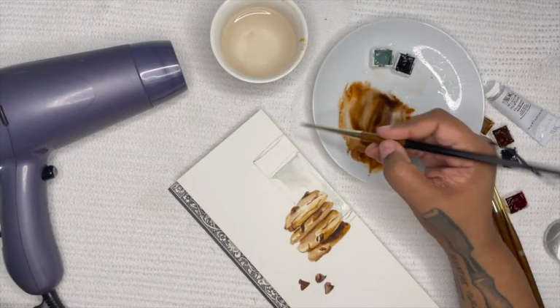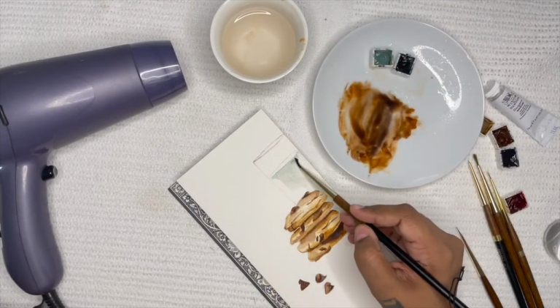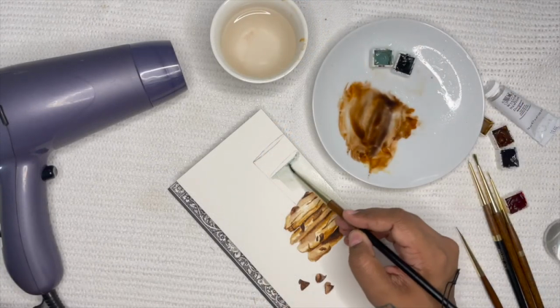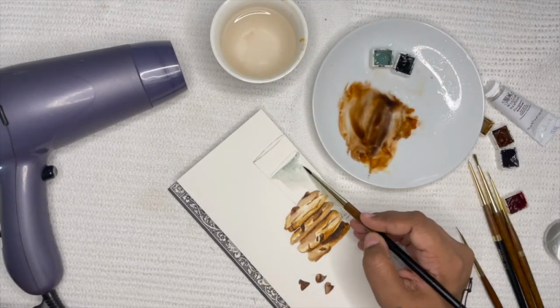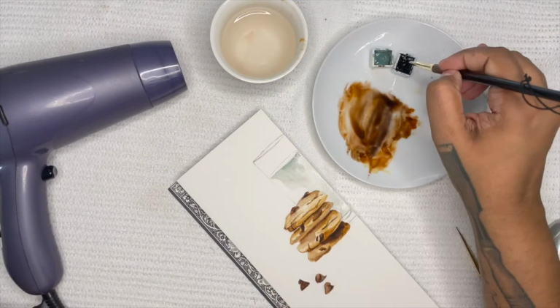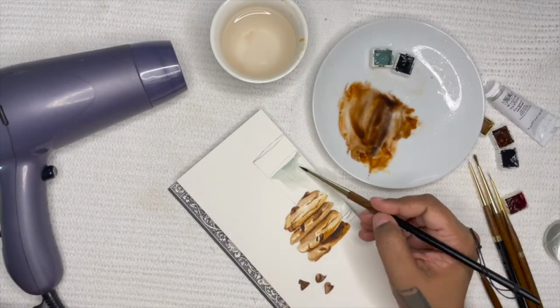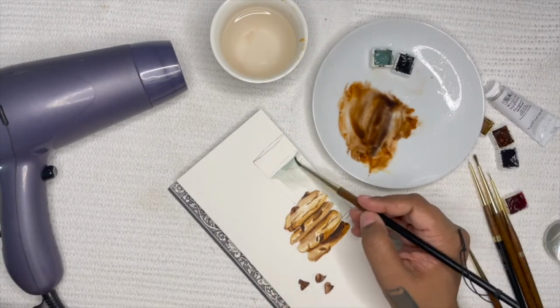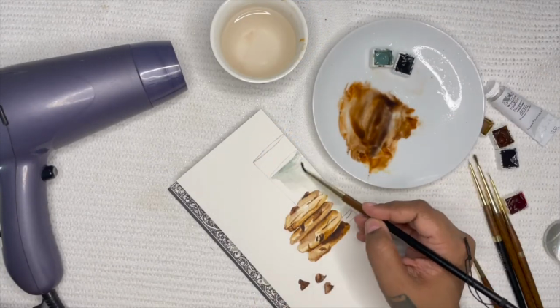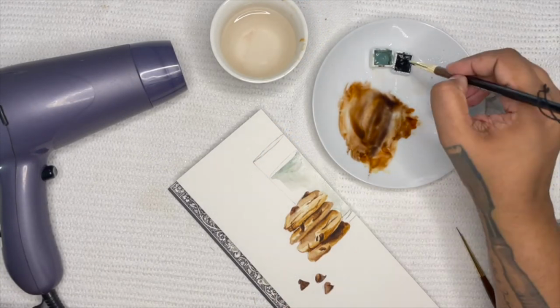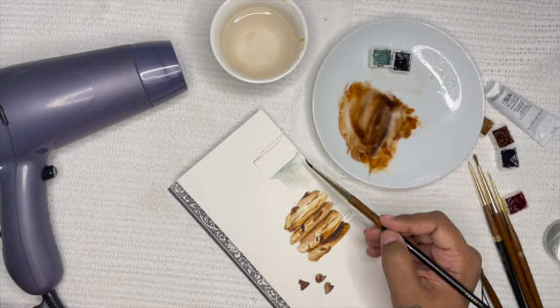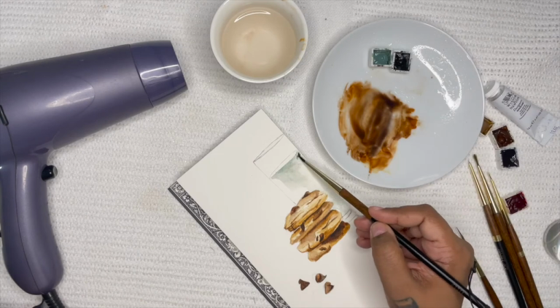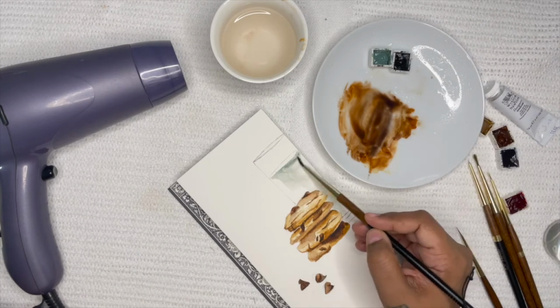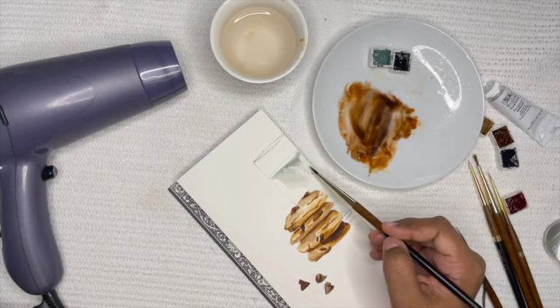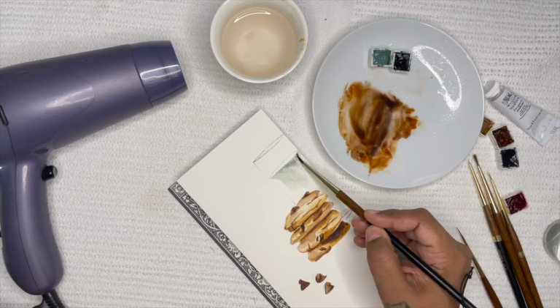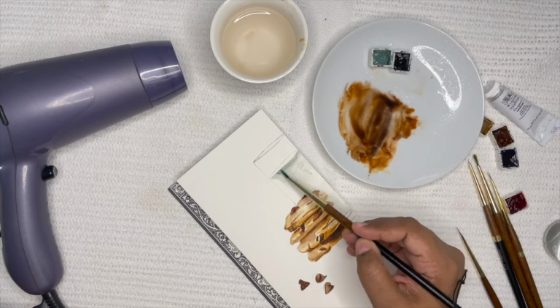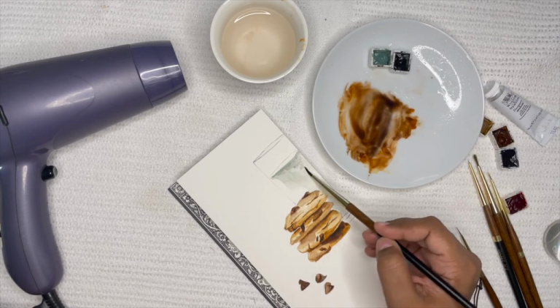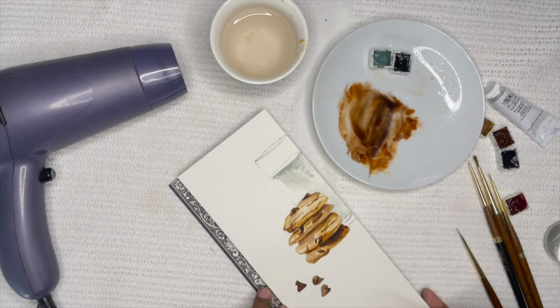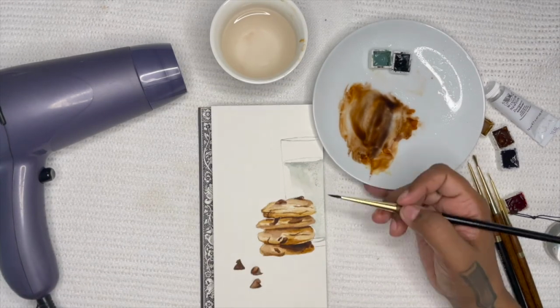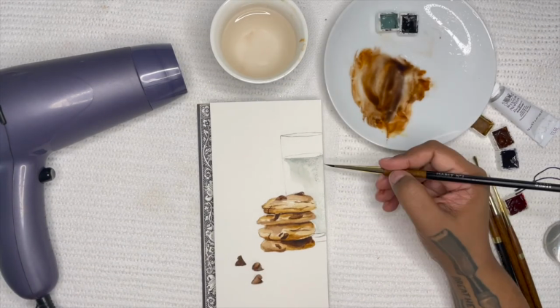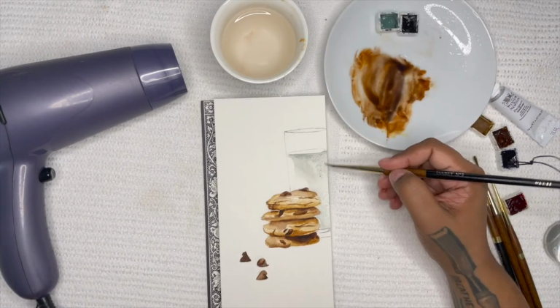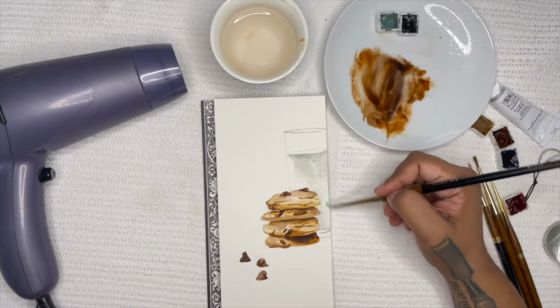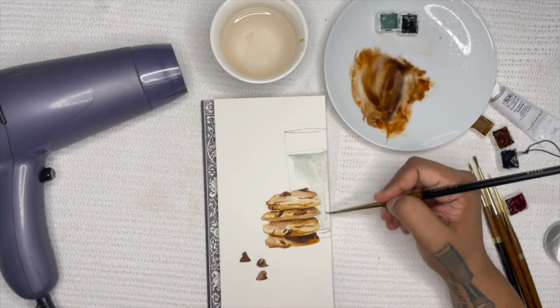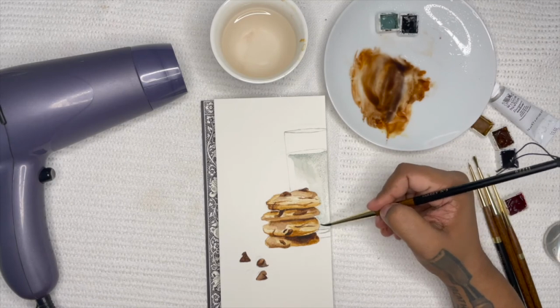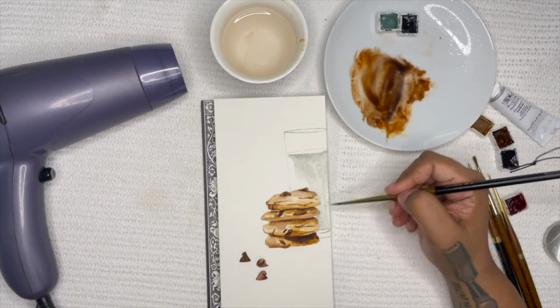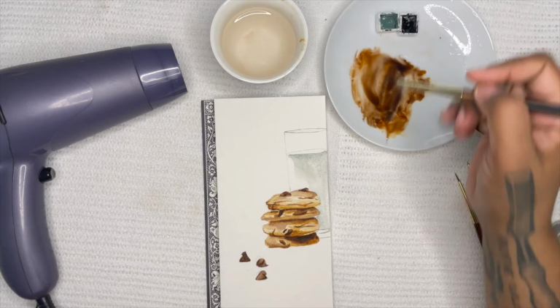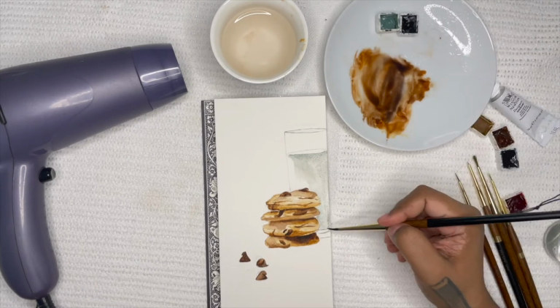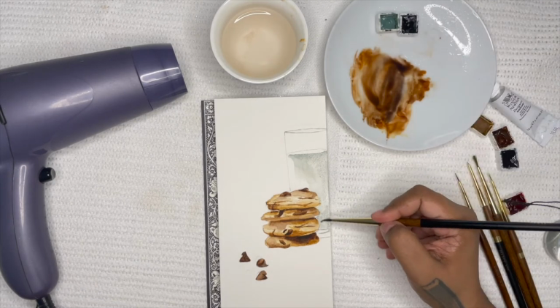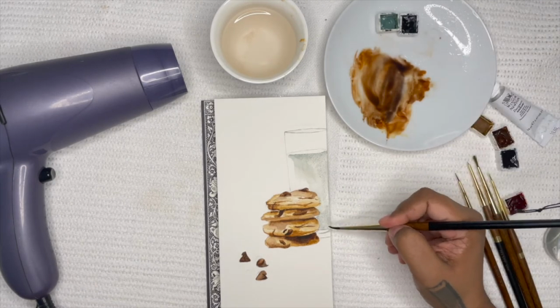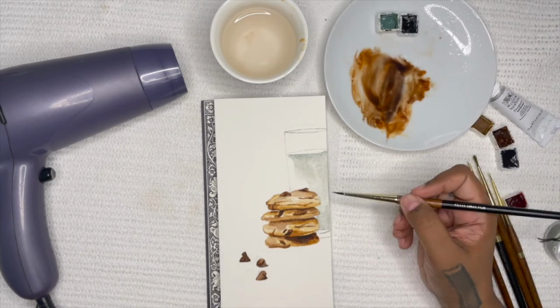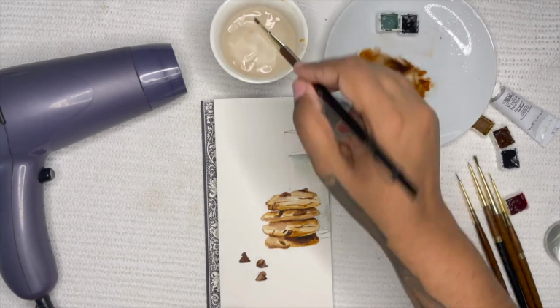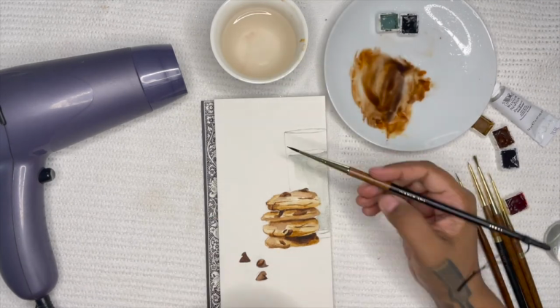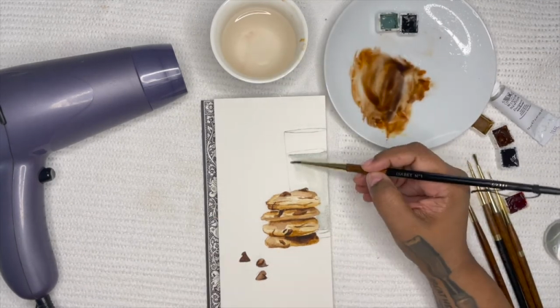For the glass of milk, you really want to control the amount of pigment you're using. You're using very little pigment with a lot of water, and here I'm just blending in the Davies Grey with the Ivory Black so I can get this slight milky texture.